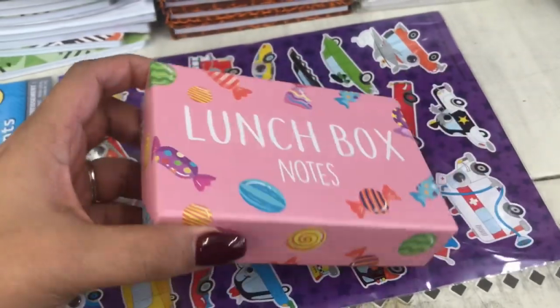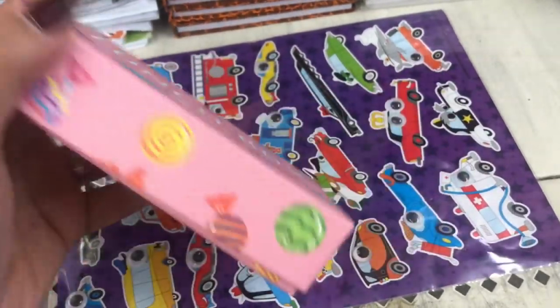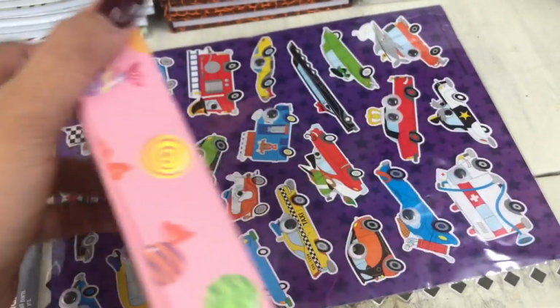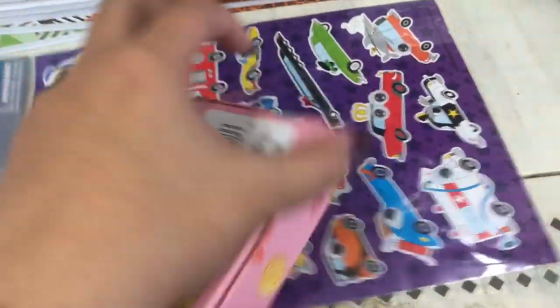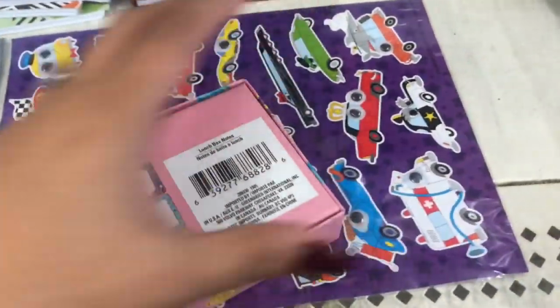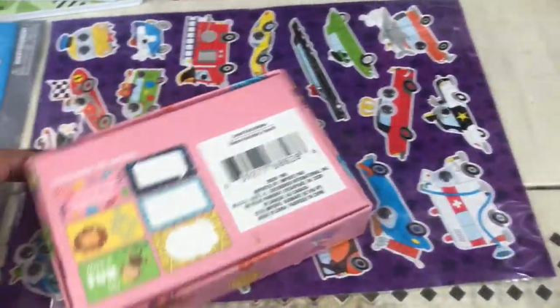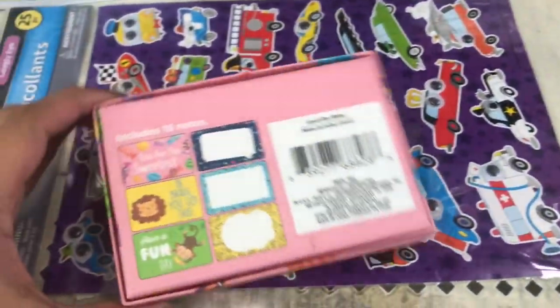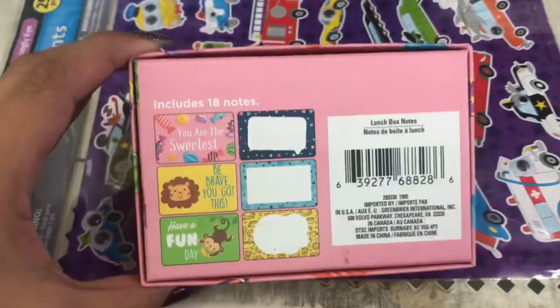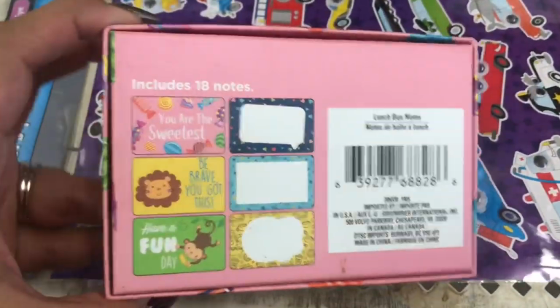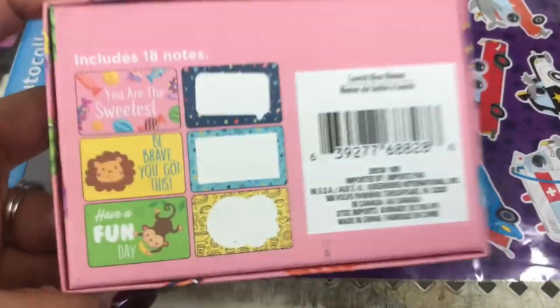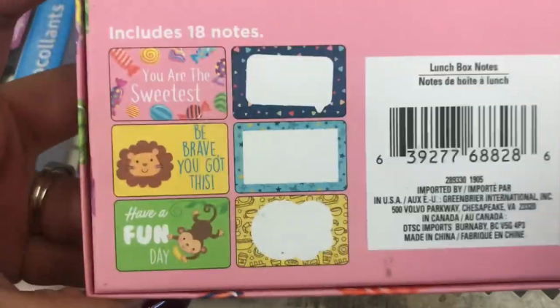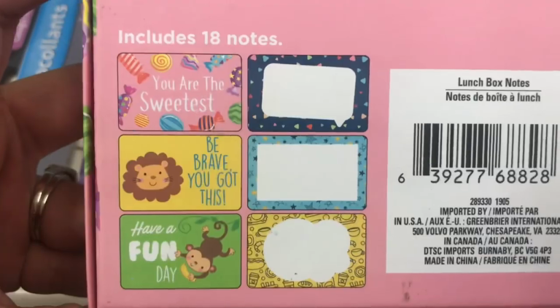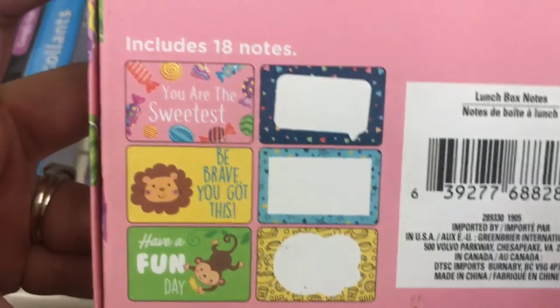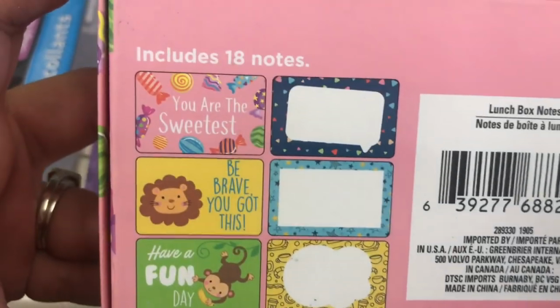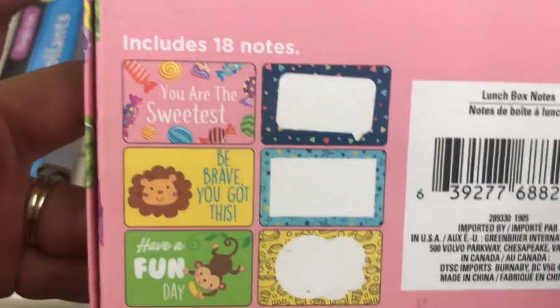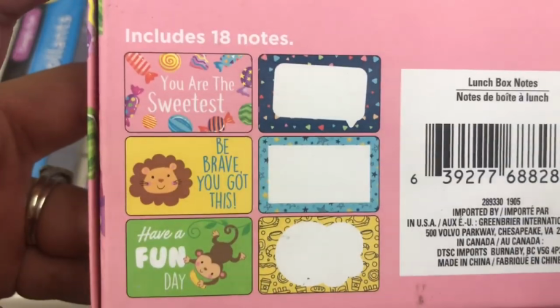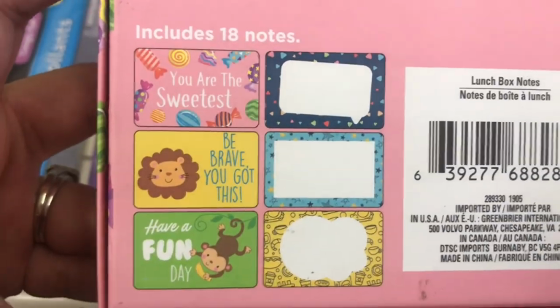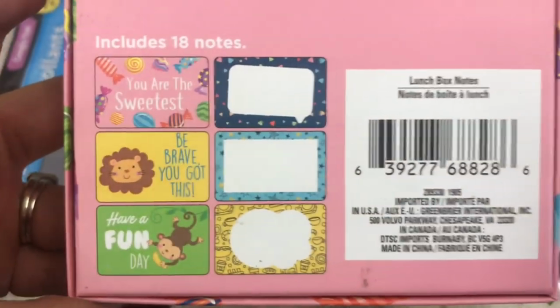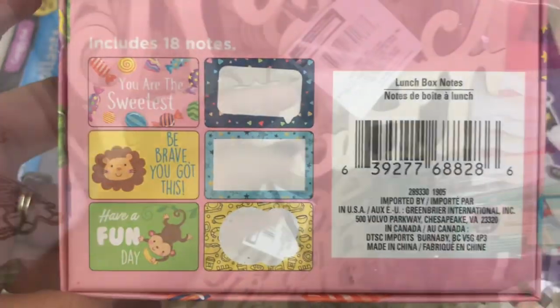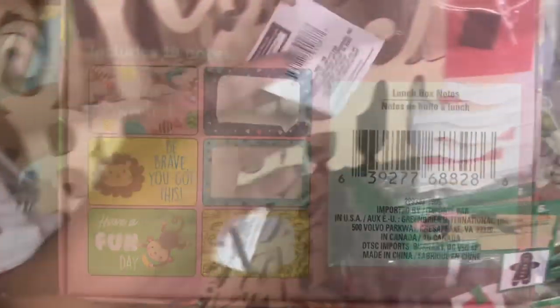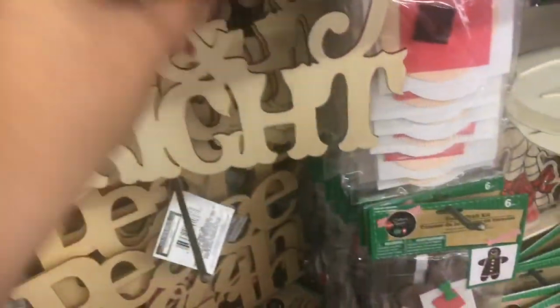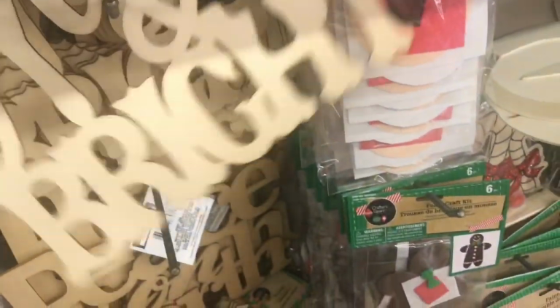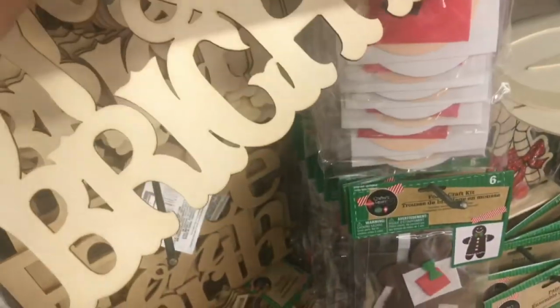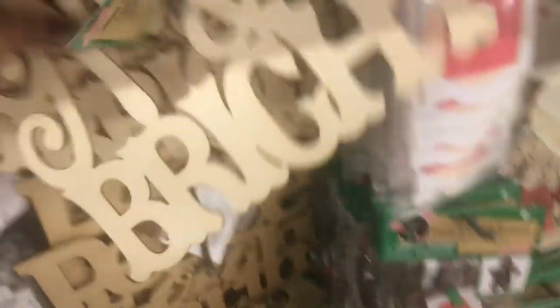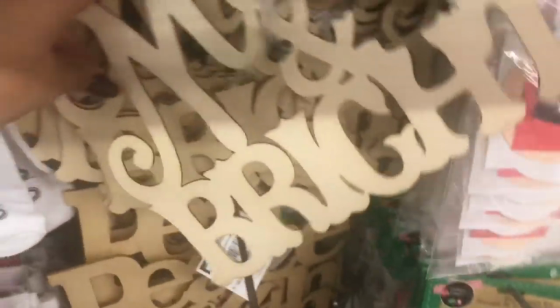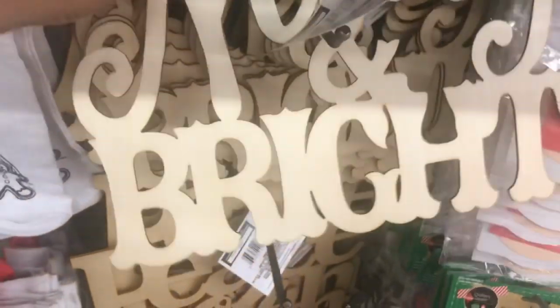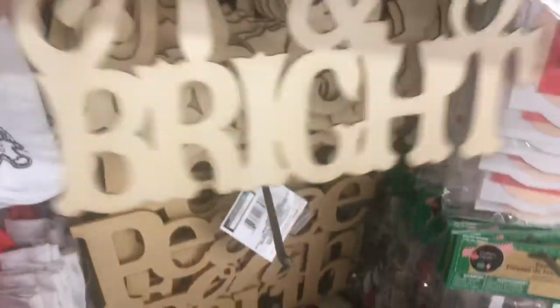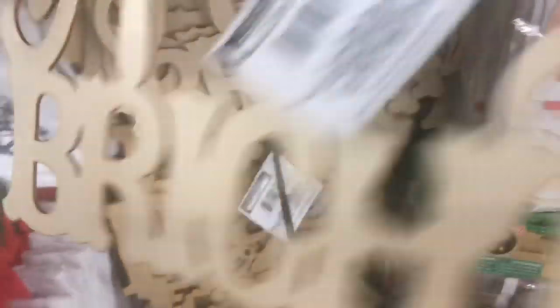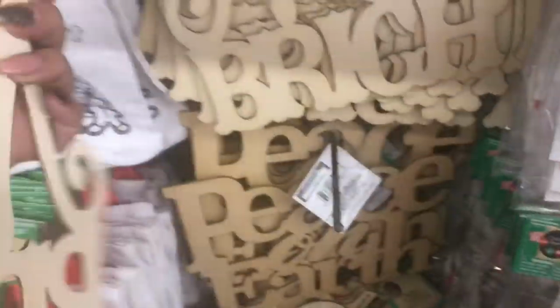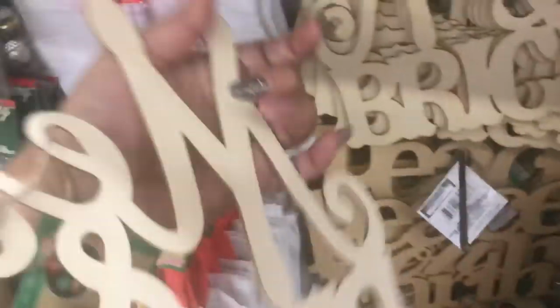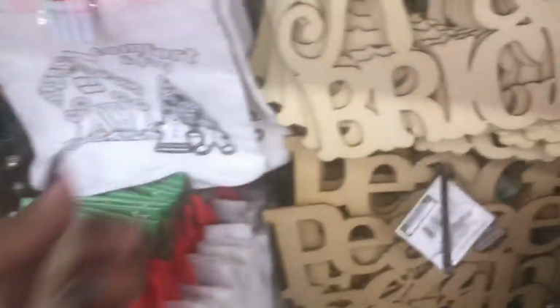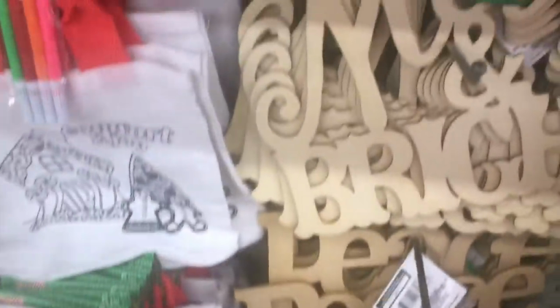This item I fell in love with — these lunchbox little notes. It comes with 18 different notes and you can customize them or put them in a lunchbox. What a cute idea!